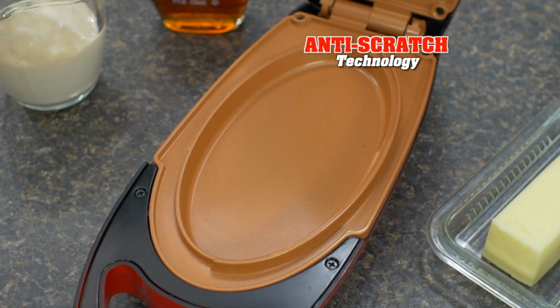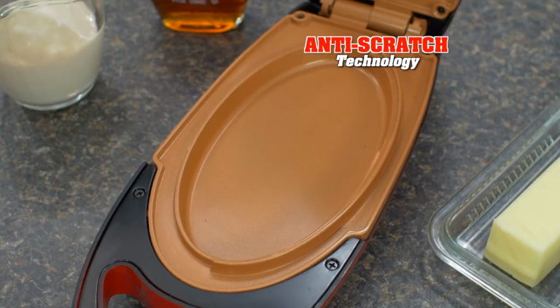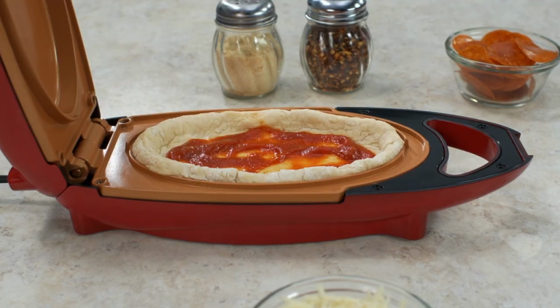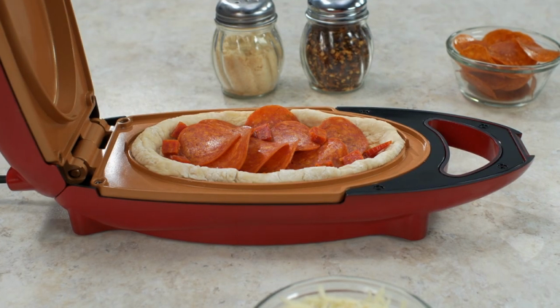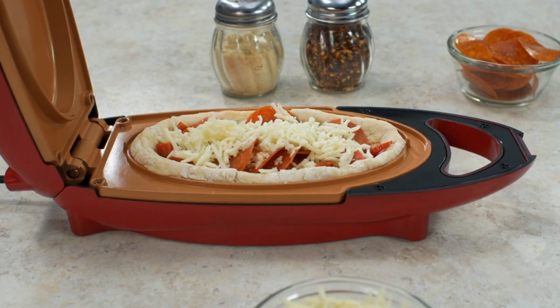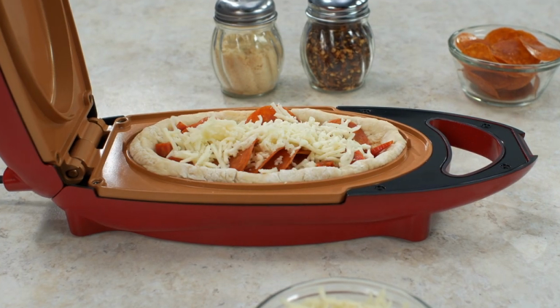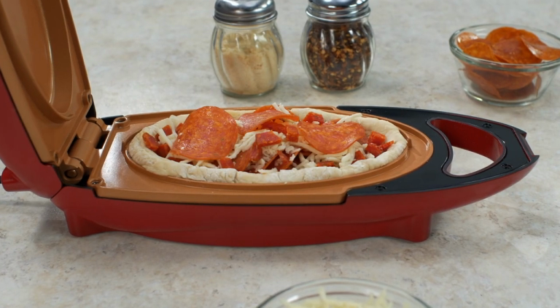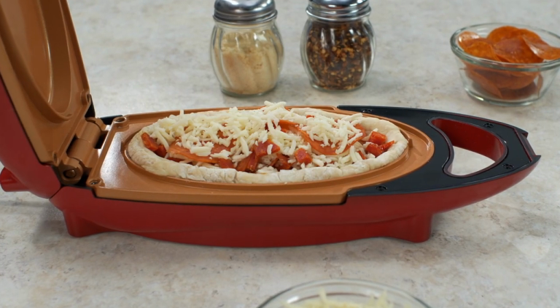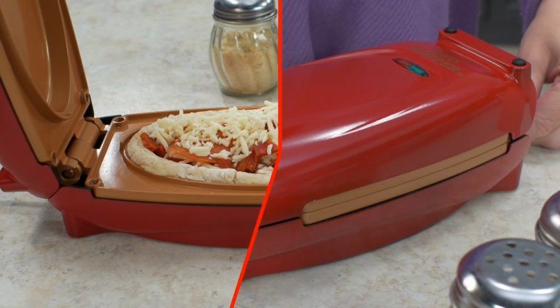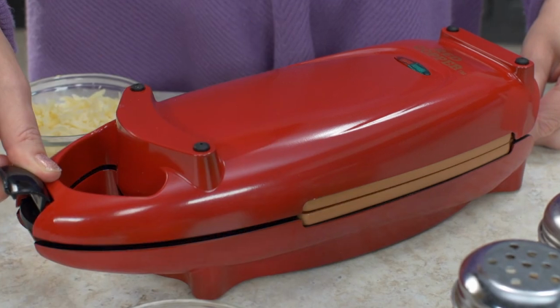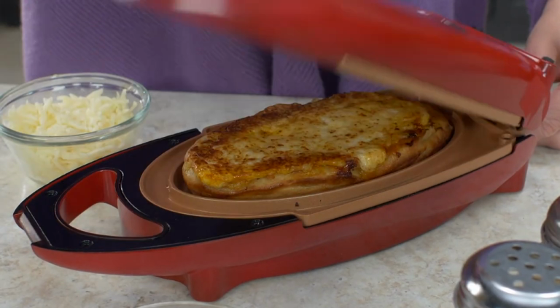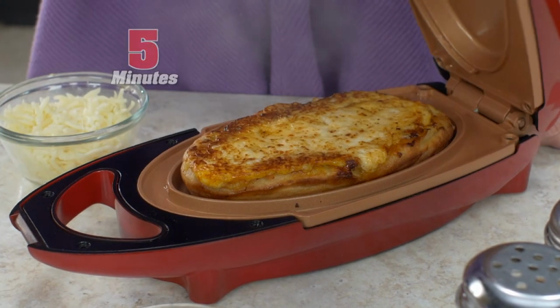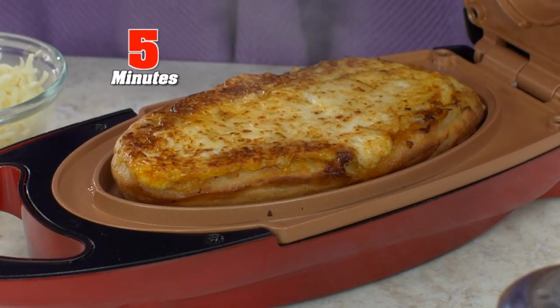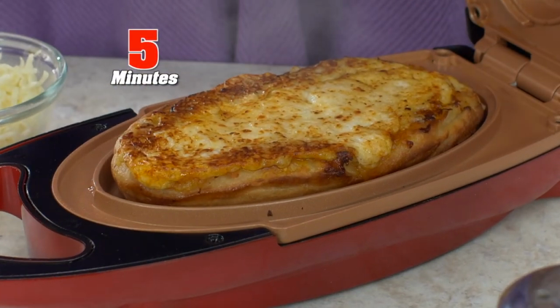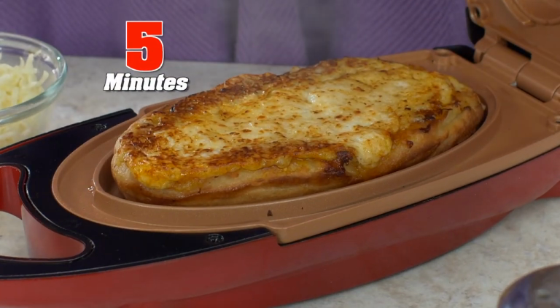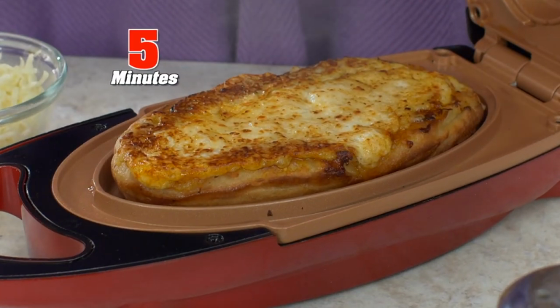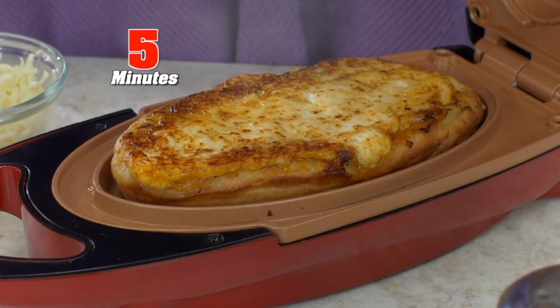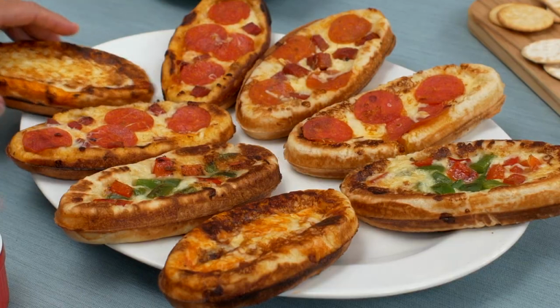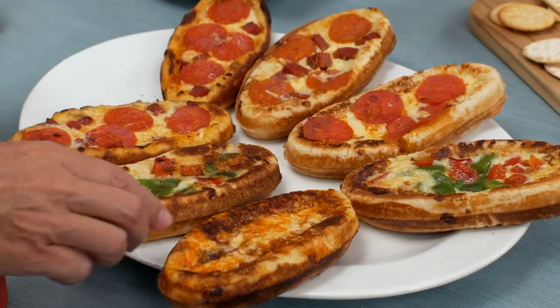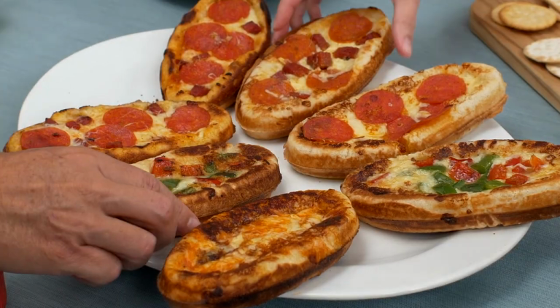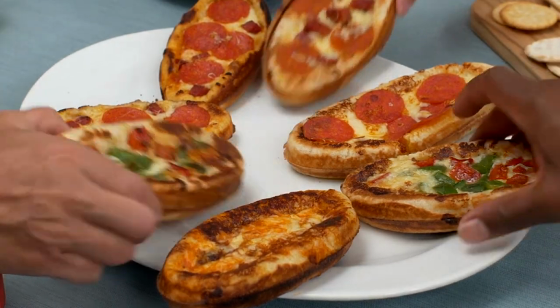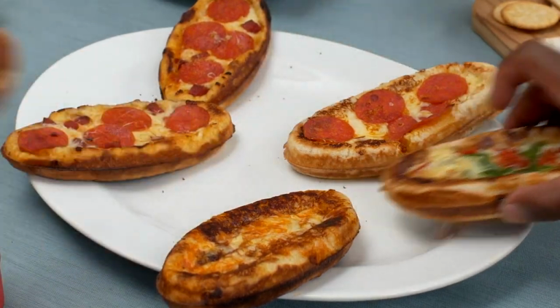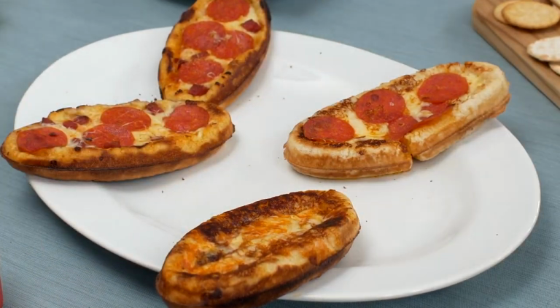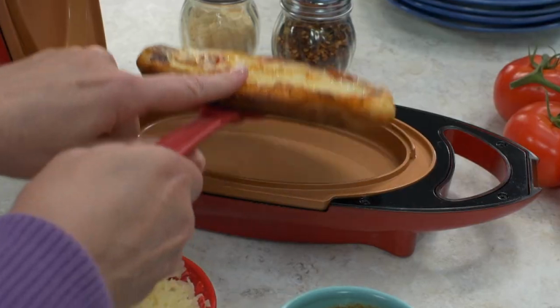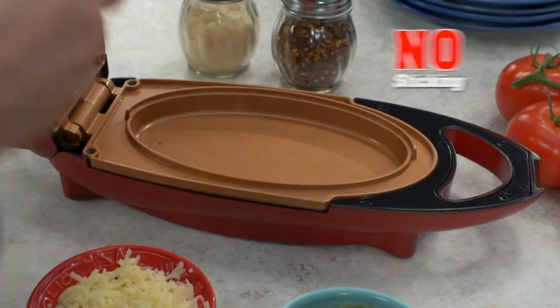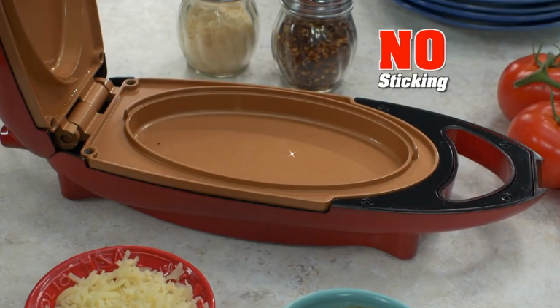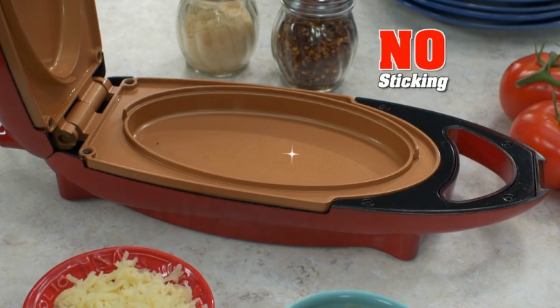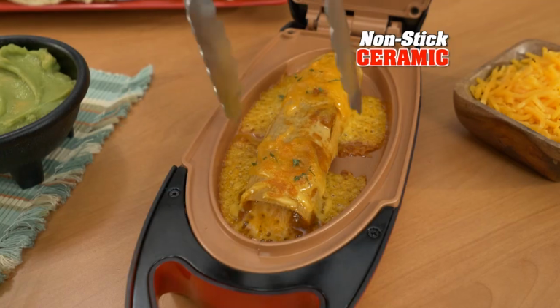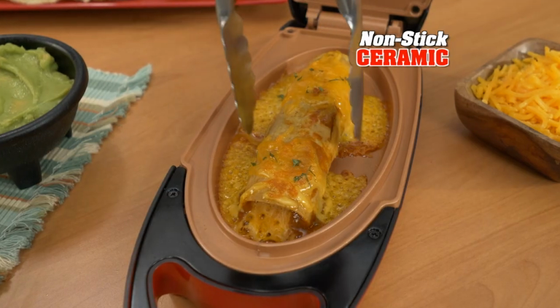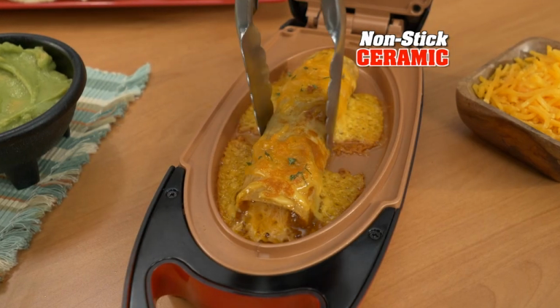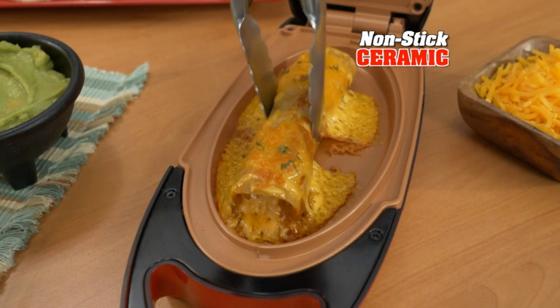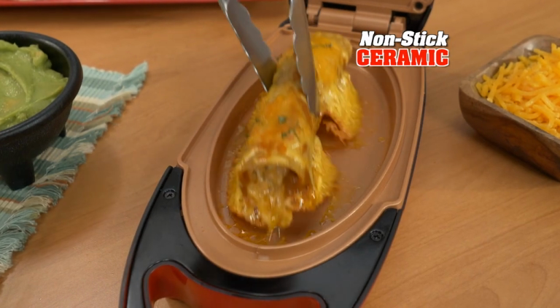5-Minute Chef is faster than takeout. Look, the meltiest, cheesiest pizza ever. You can't do that in a round pan. And no sticking — everything comes right out.